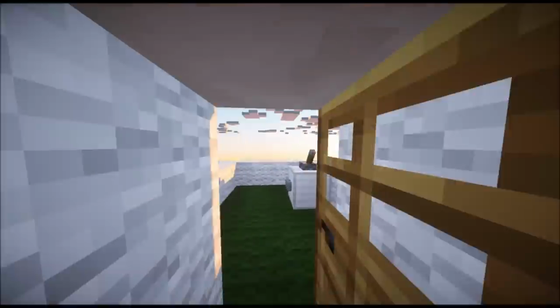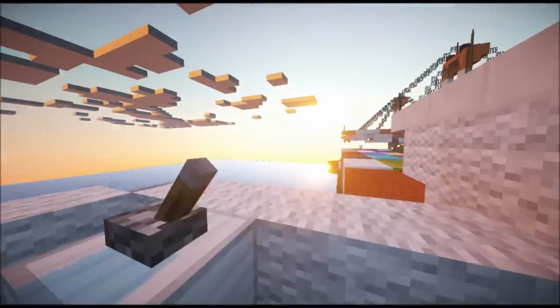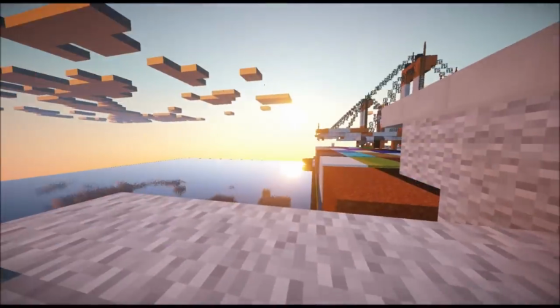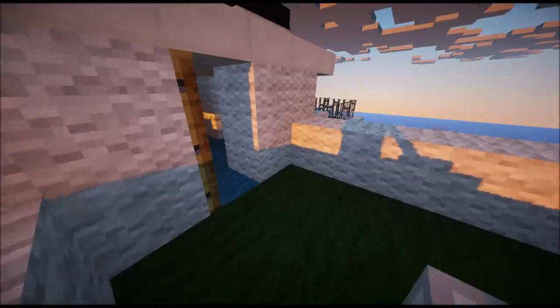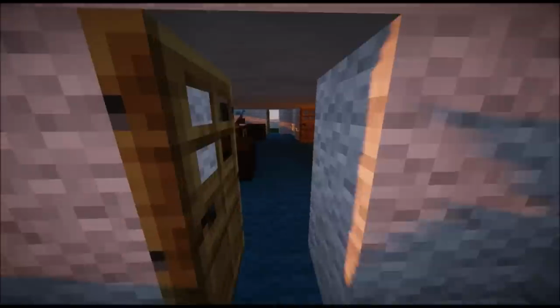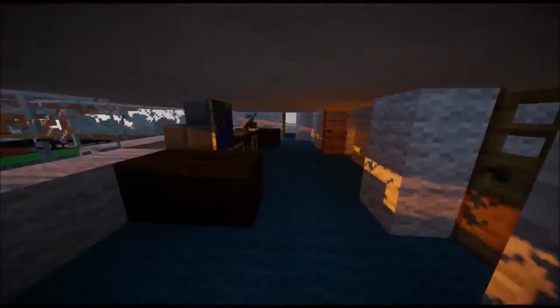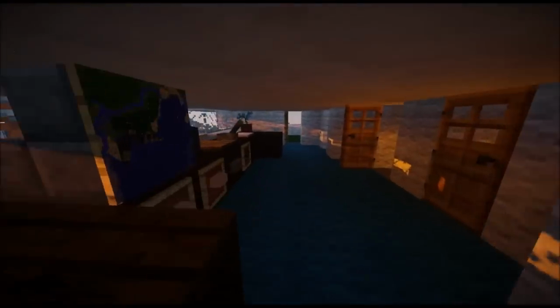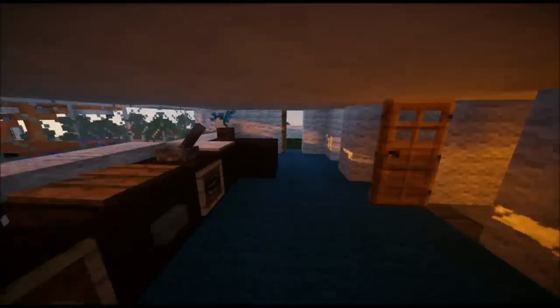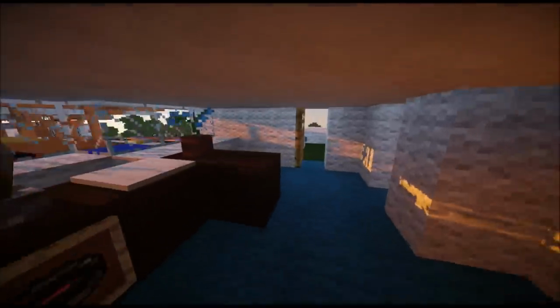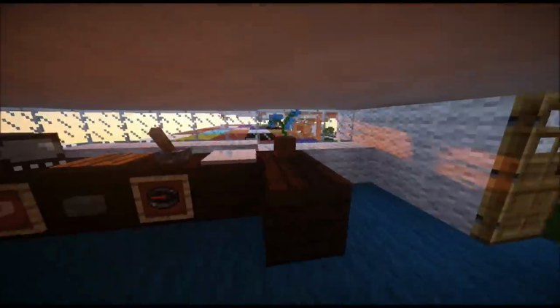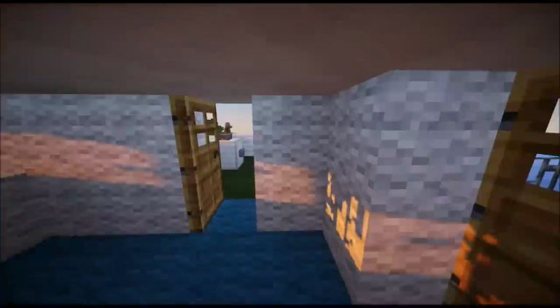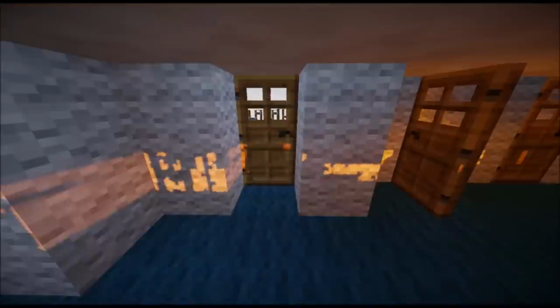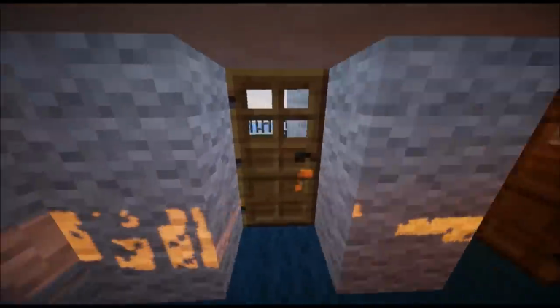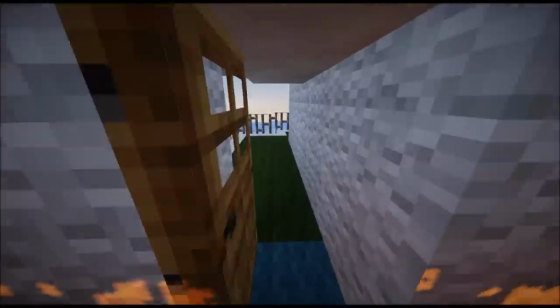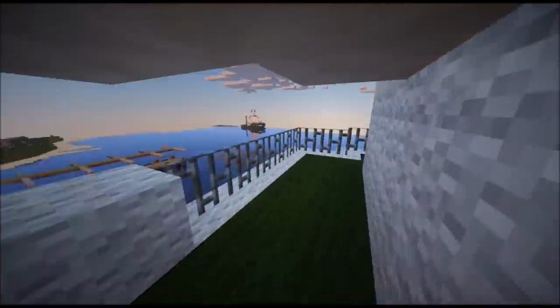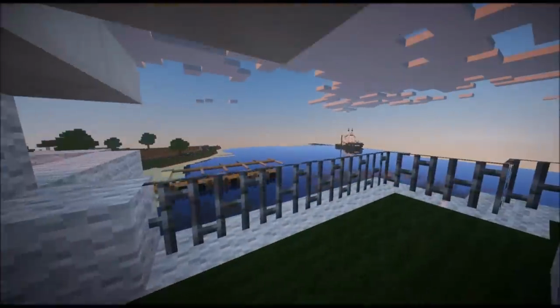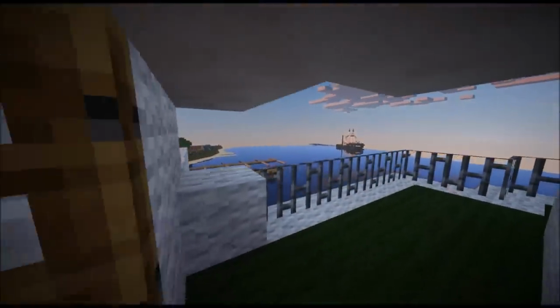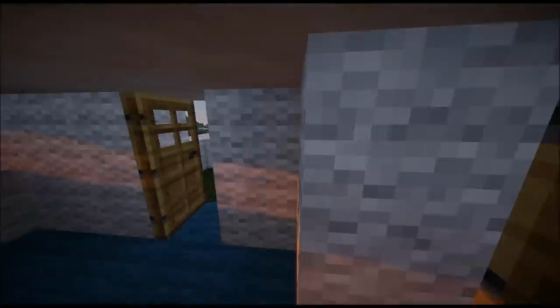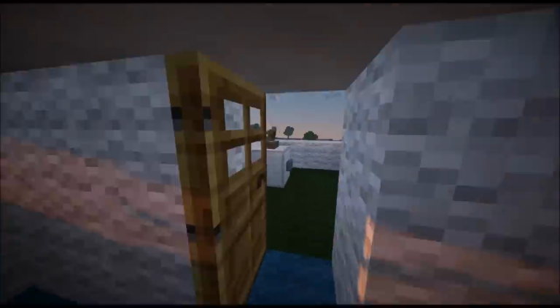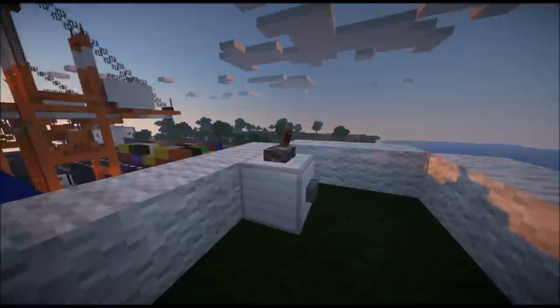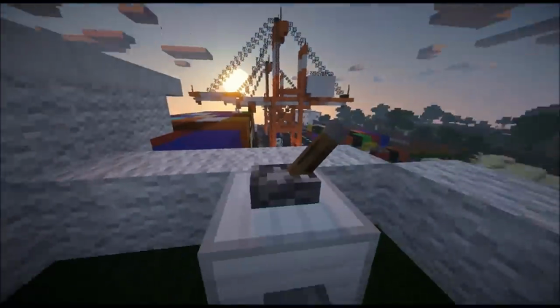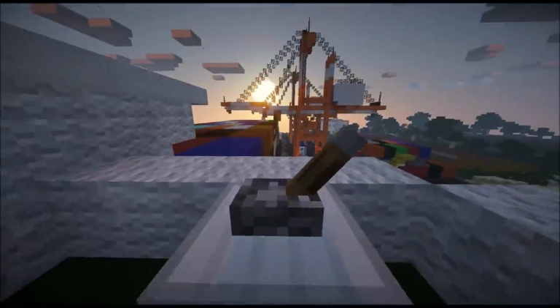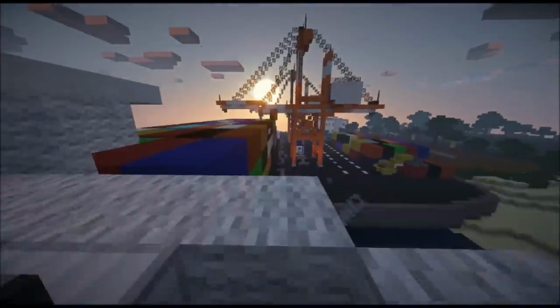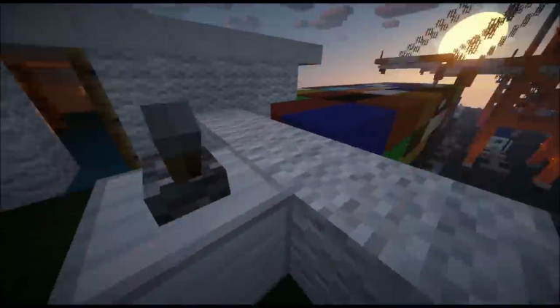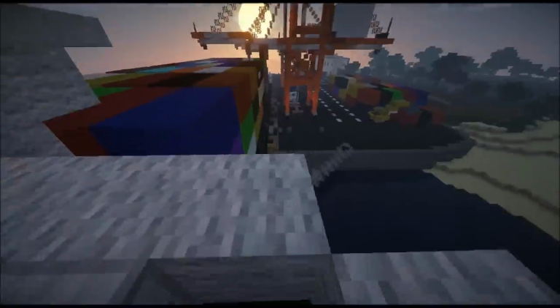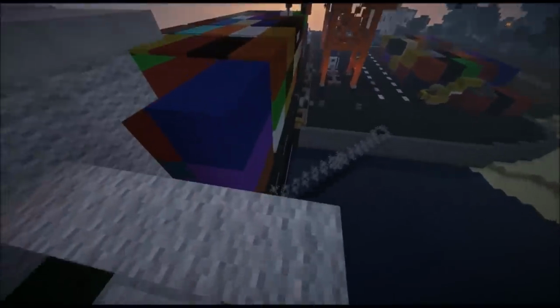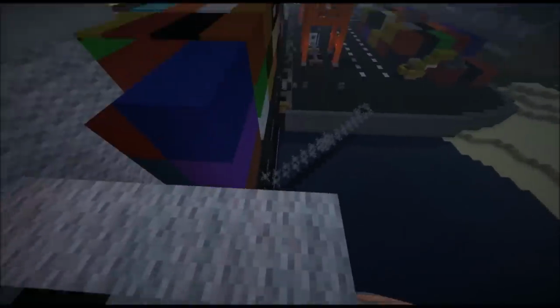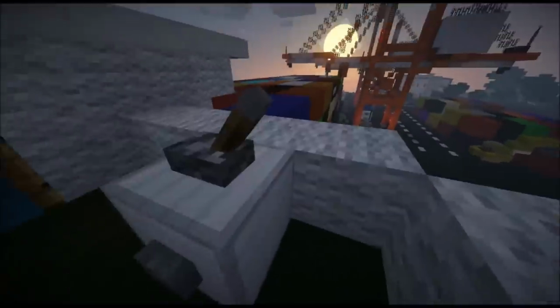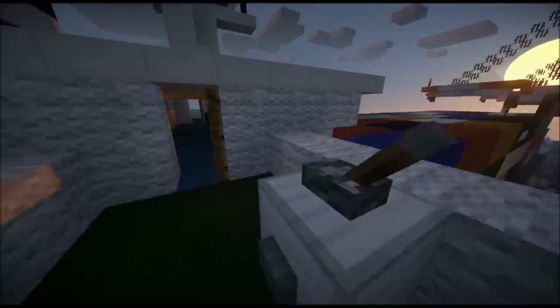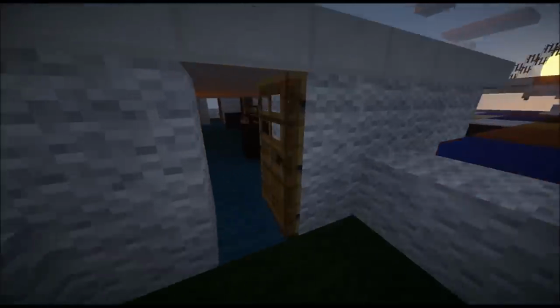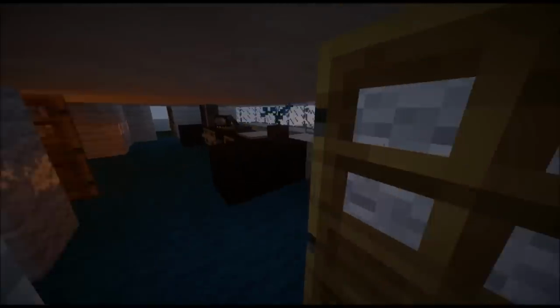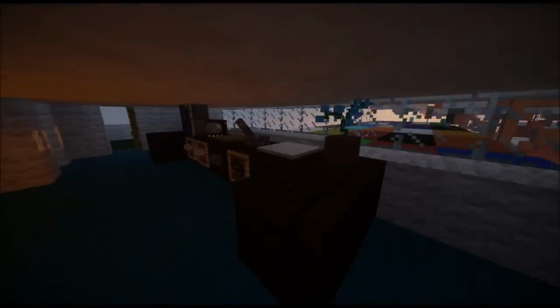Here is the bridge — this is another exit. And here you can stand when you're going to dock the ship; you need to stay here to see the side of it. You can't really see anything when you're inside the bridge.